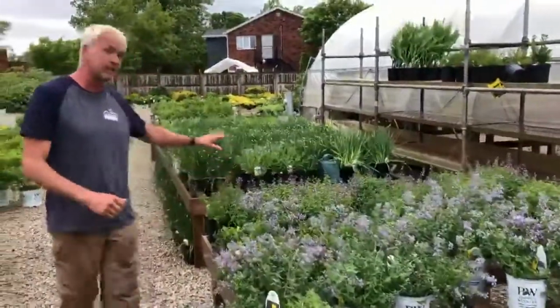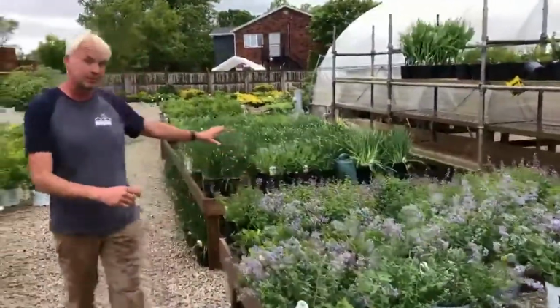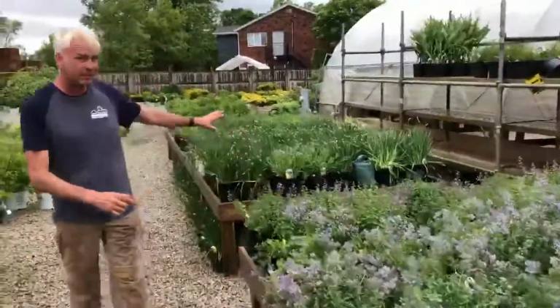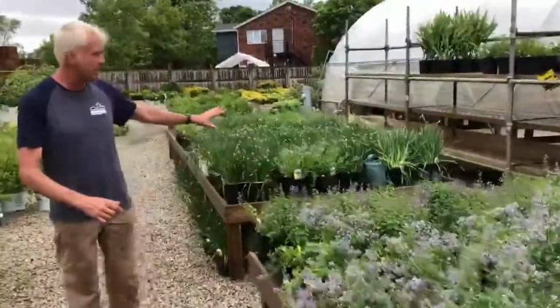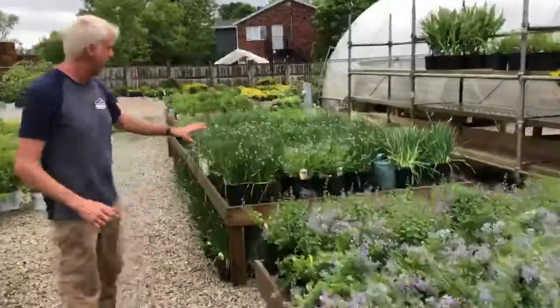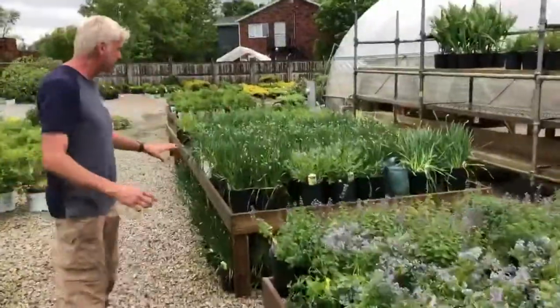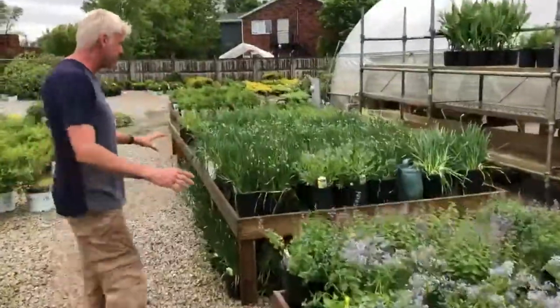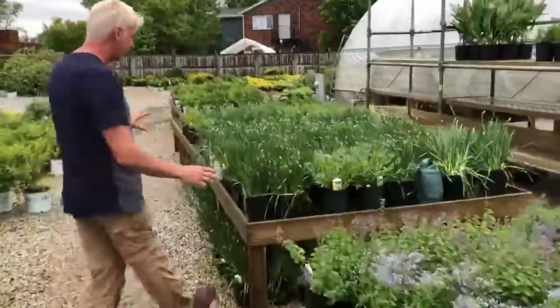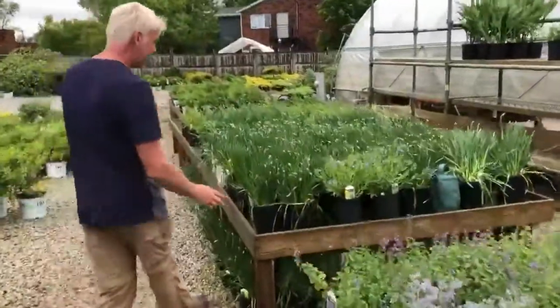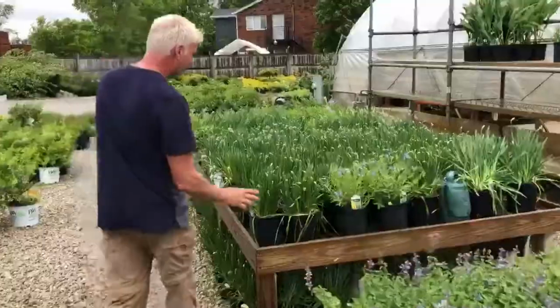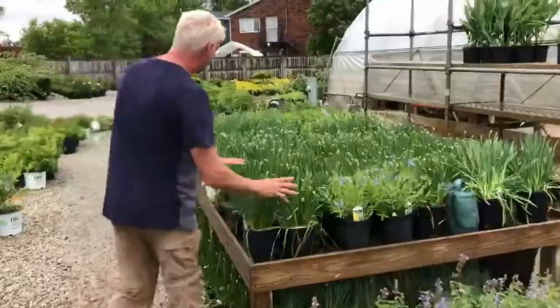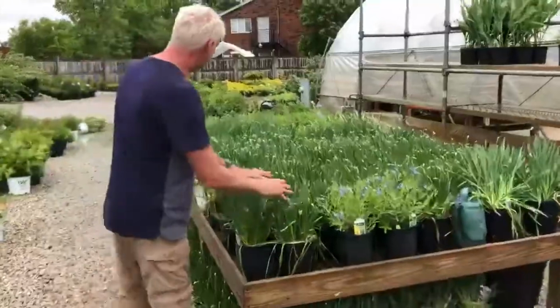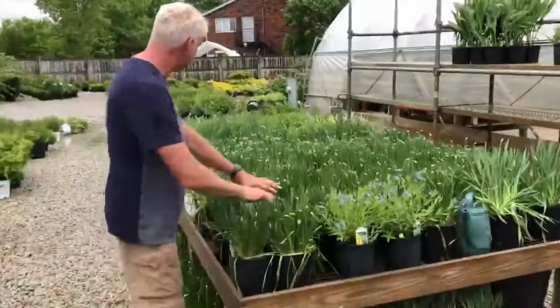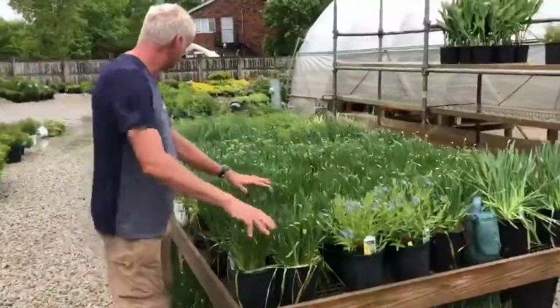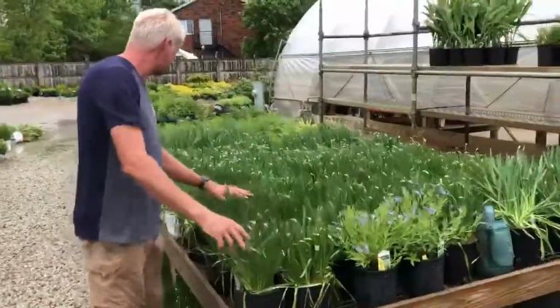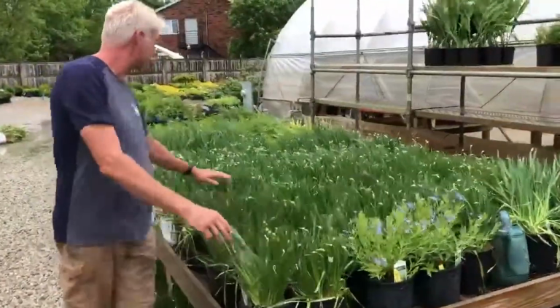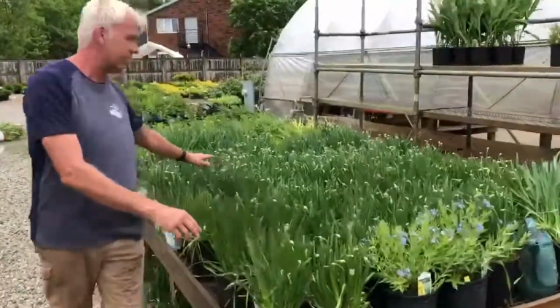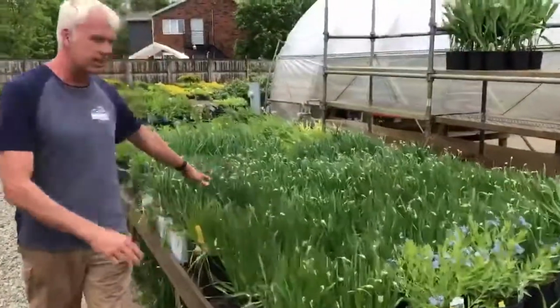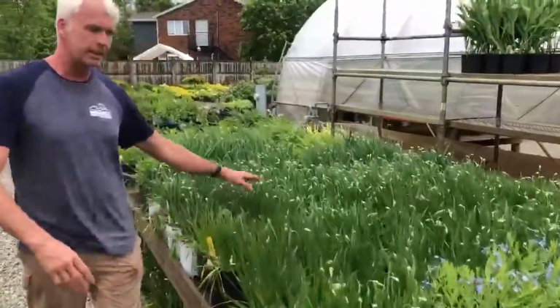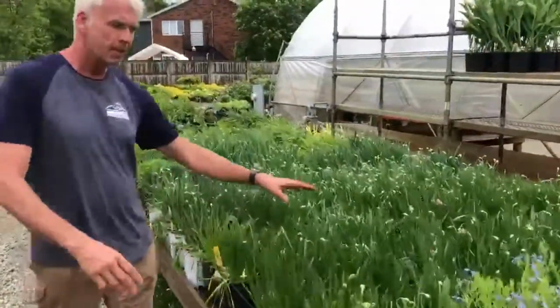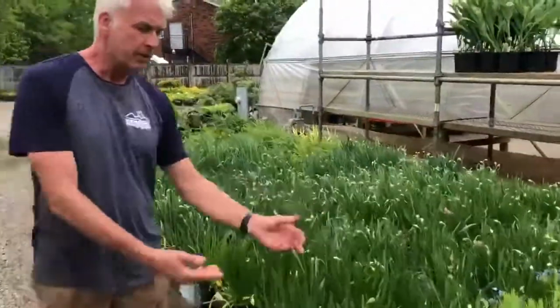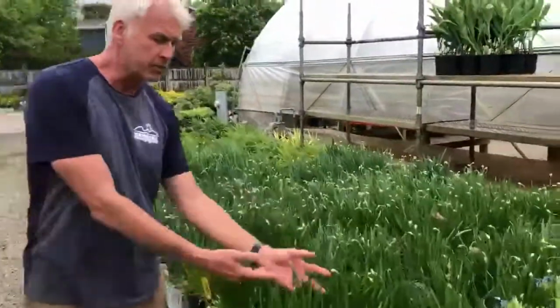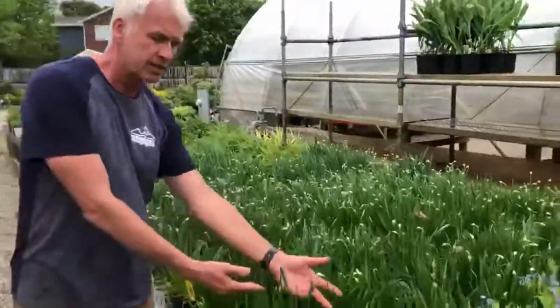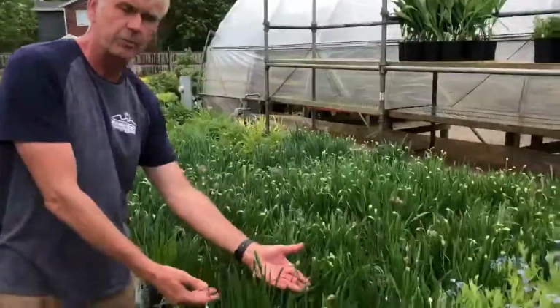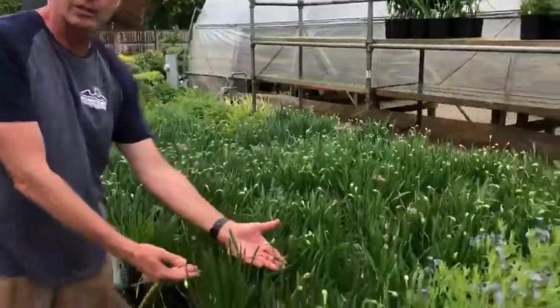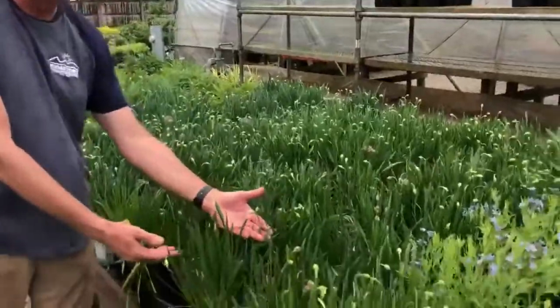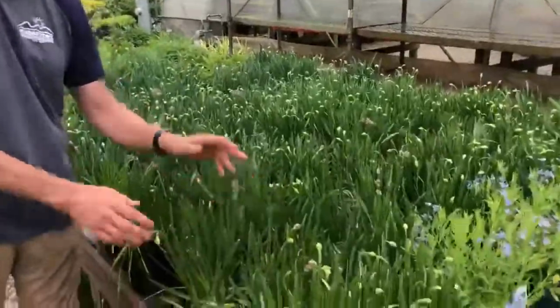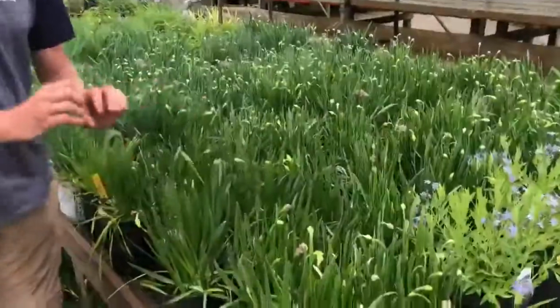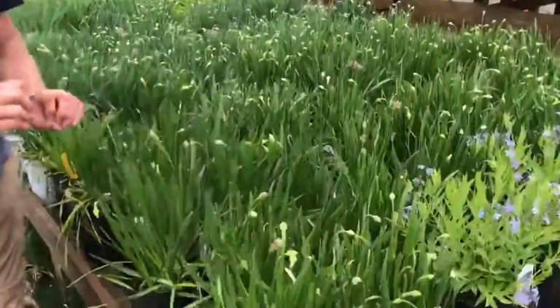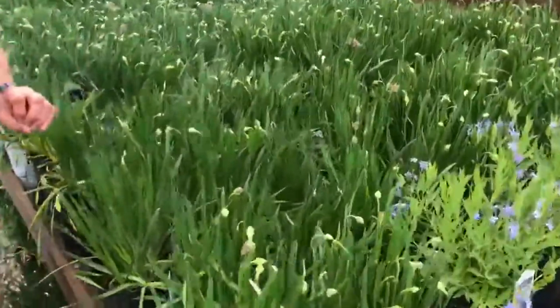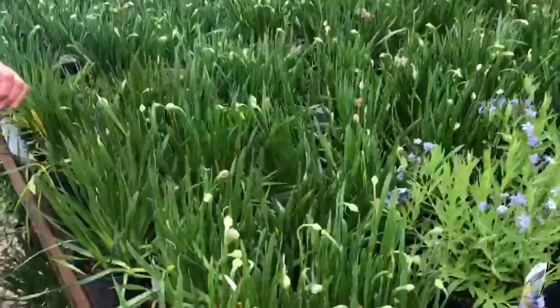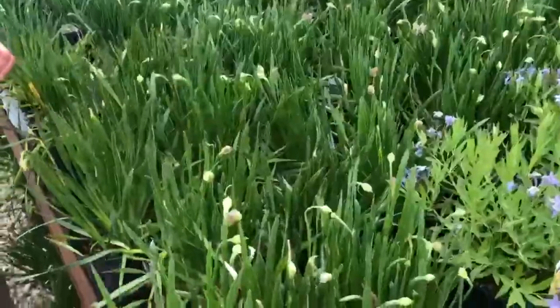Allium Millennium happens to be one of our favorites. We have Millennium, we have Serendipity — these are just getting ready to bloom. Extremely low maintenance.